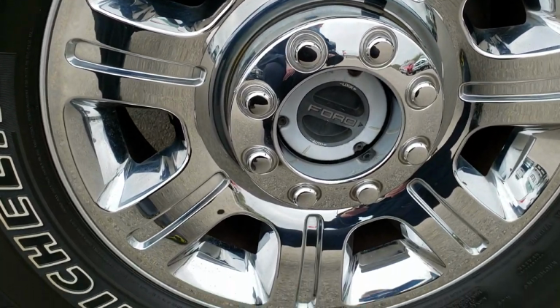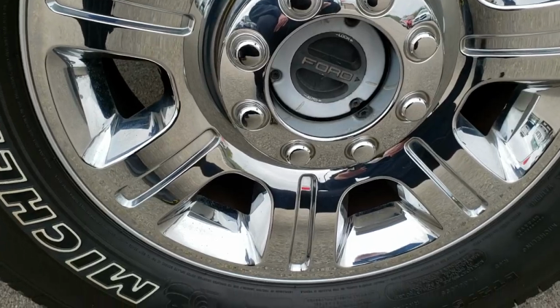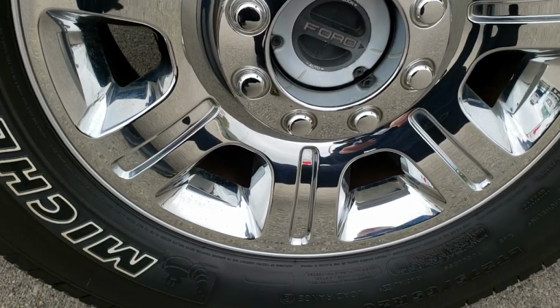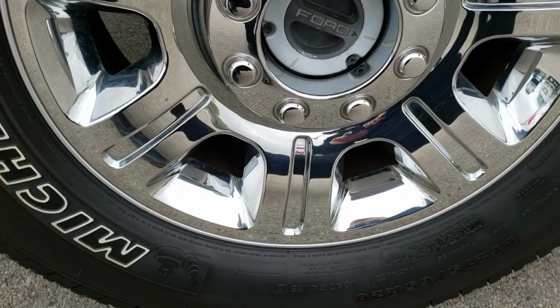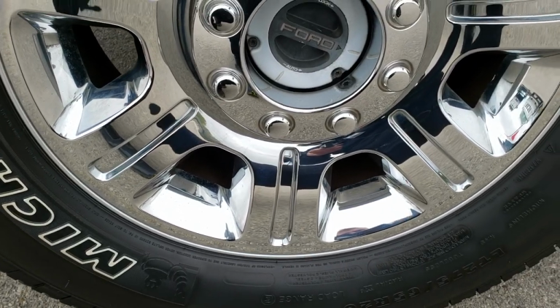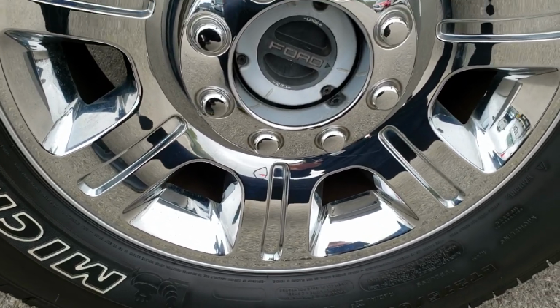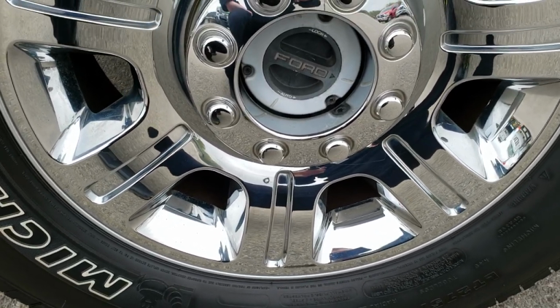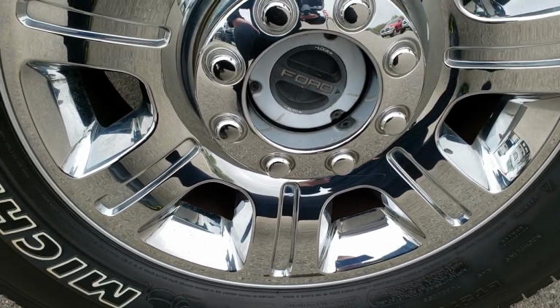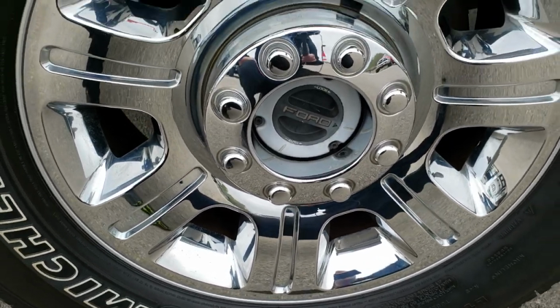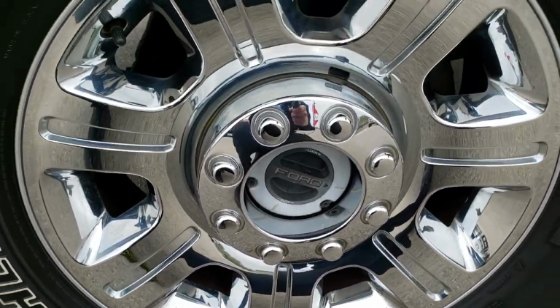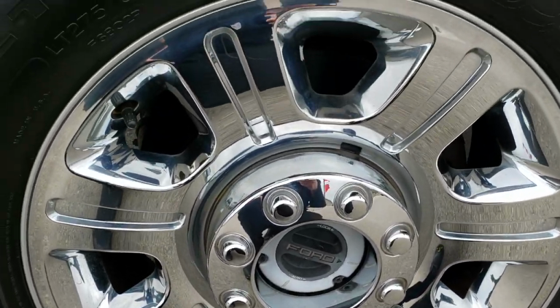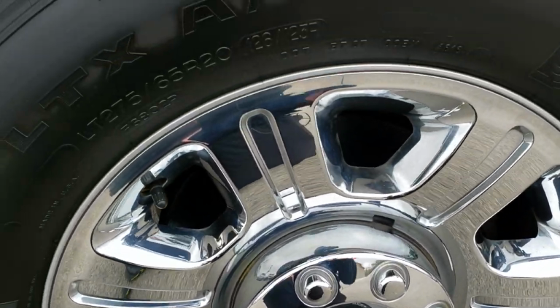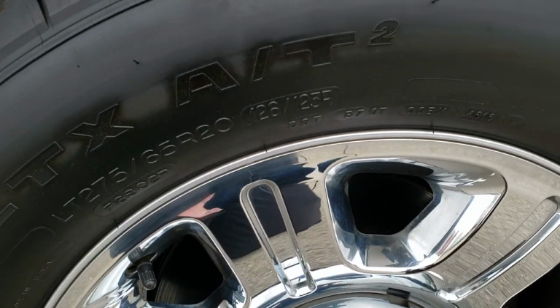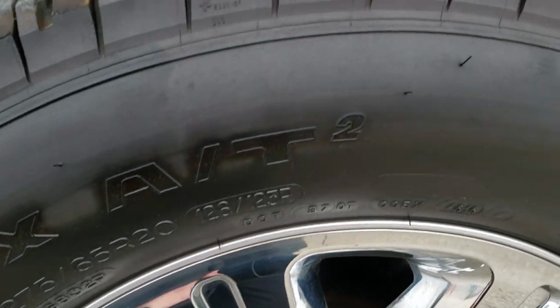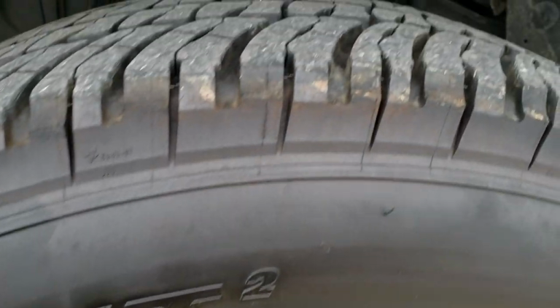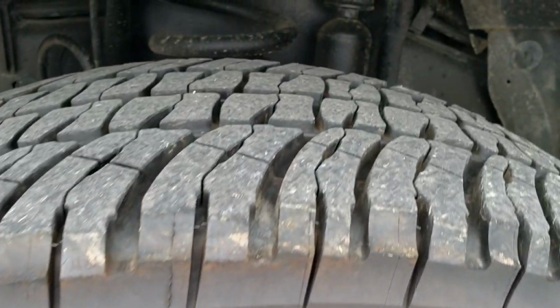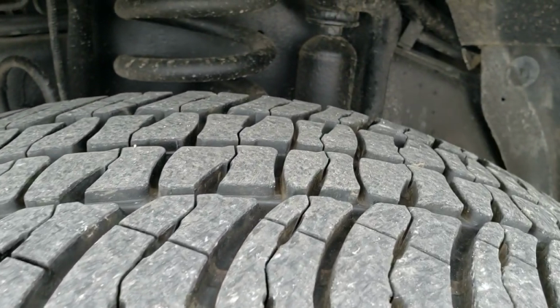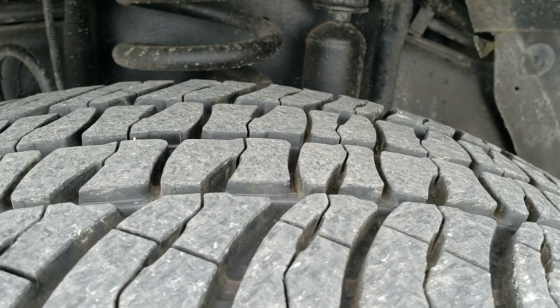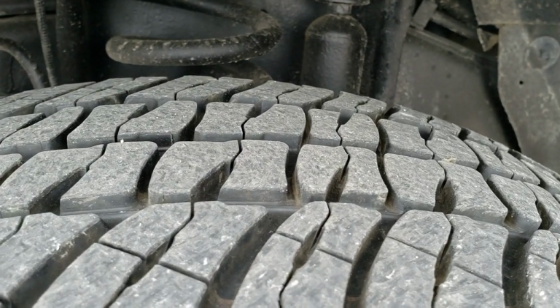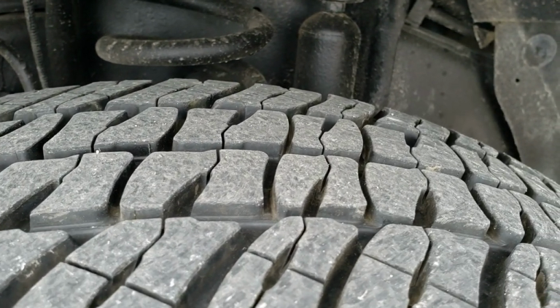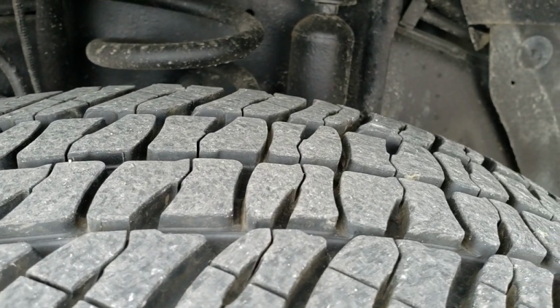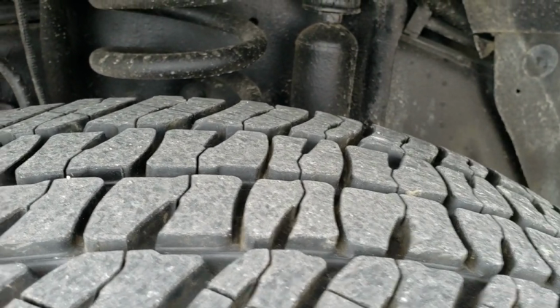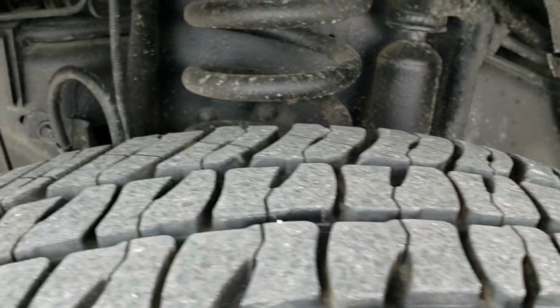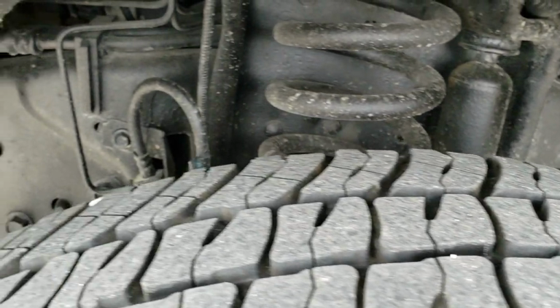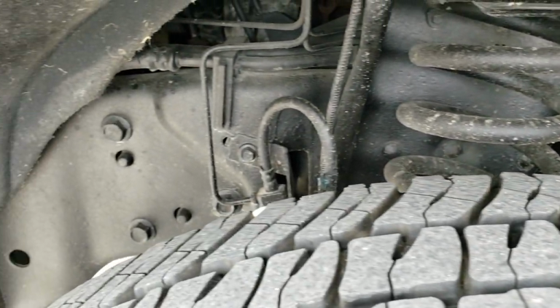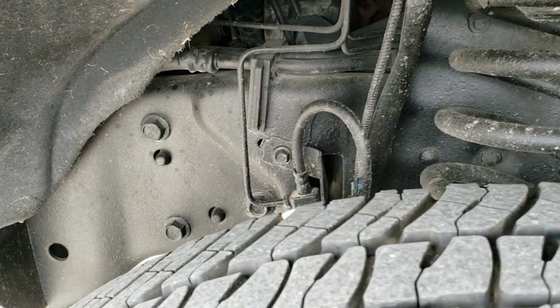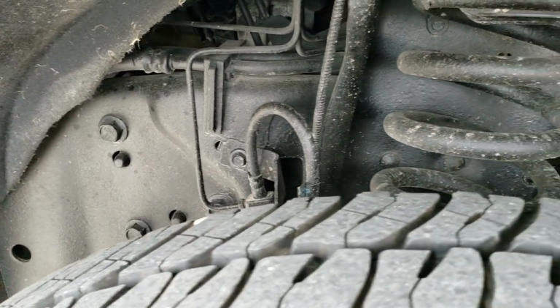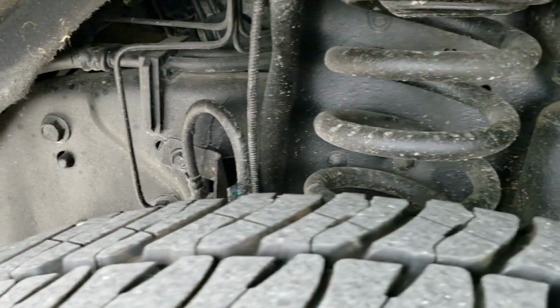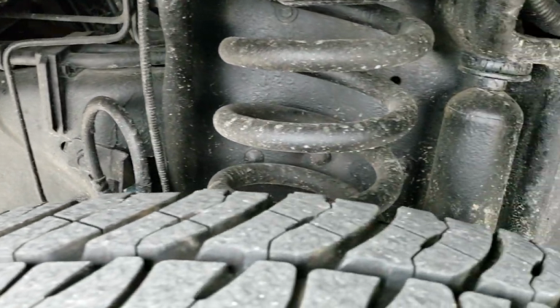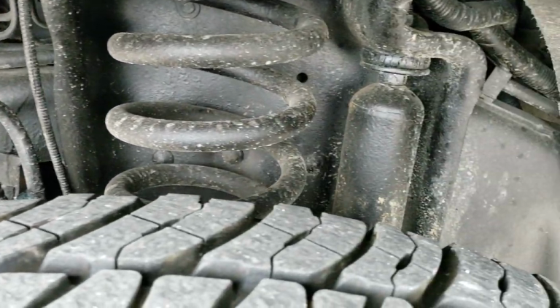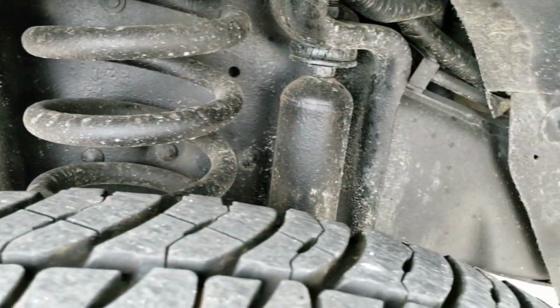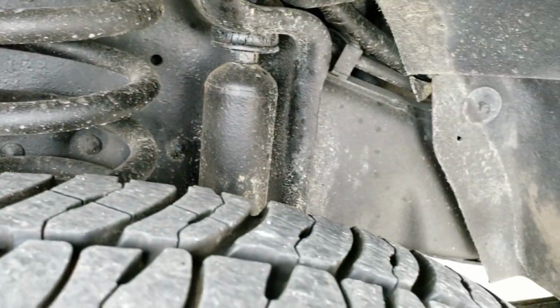Factory 20-inch rims with the chrome covers. Michelin LT 275-65R20 tires with about 50-60% of the tread left — lots of tread left on those tires. Frame and underbody are in really nice condition as well.